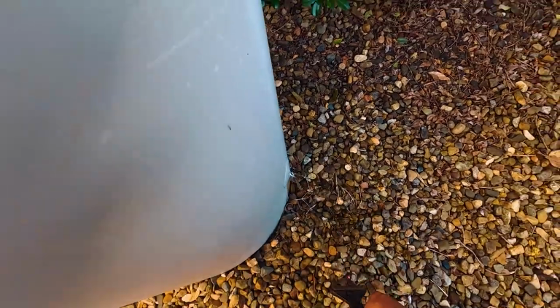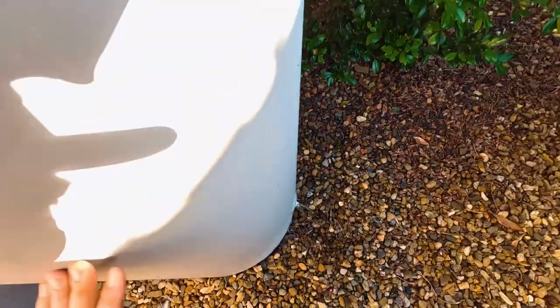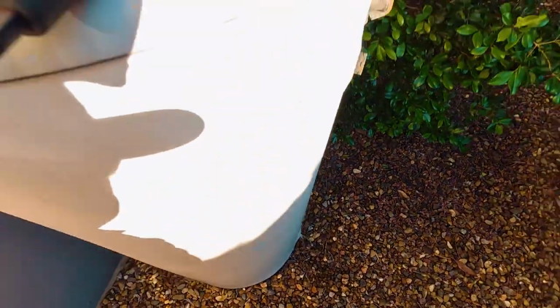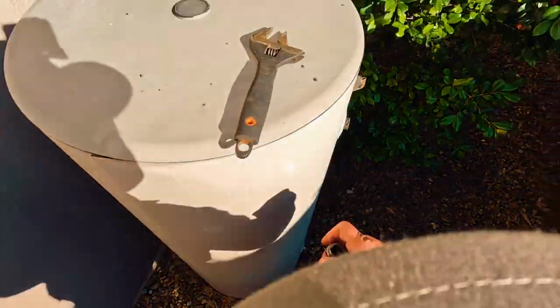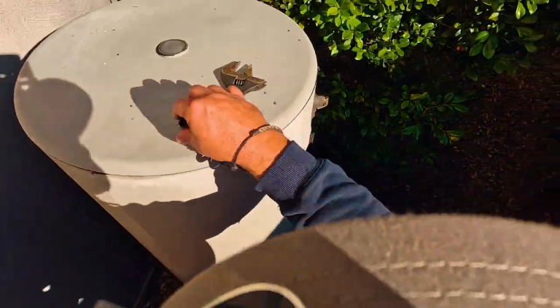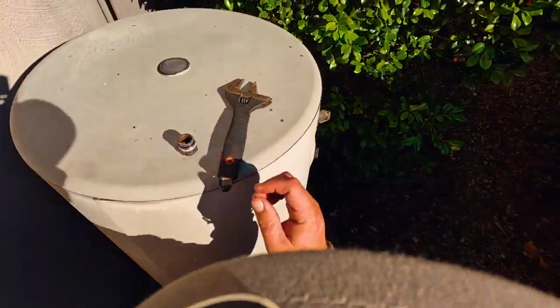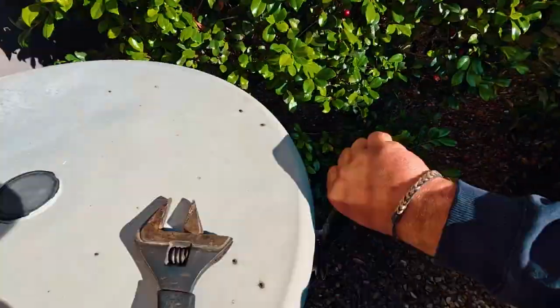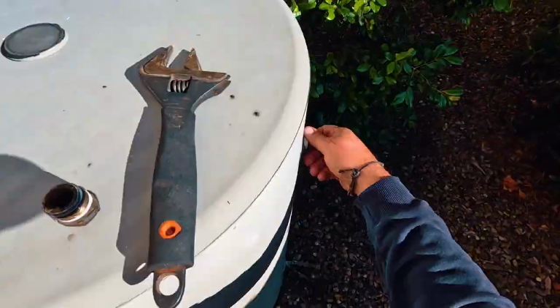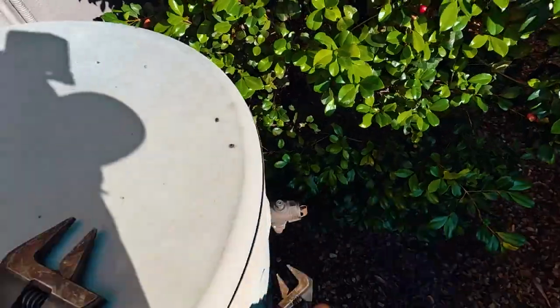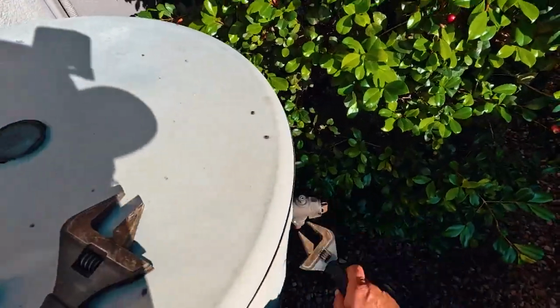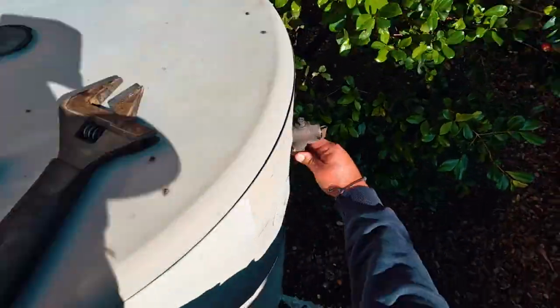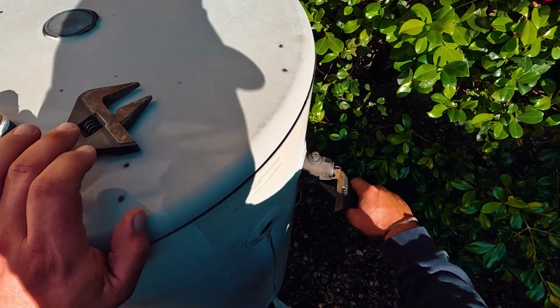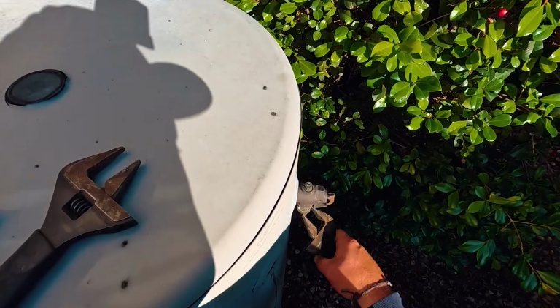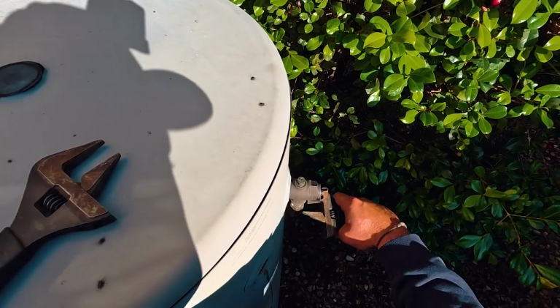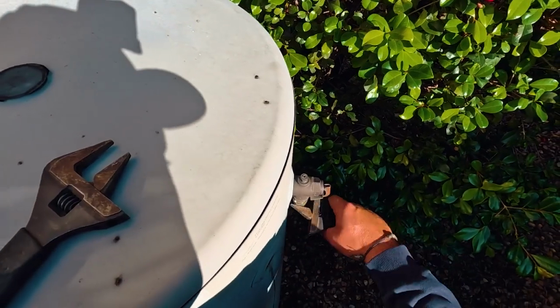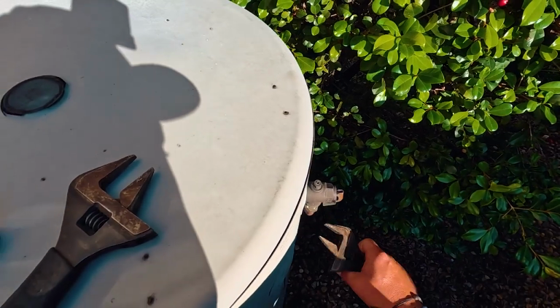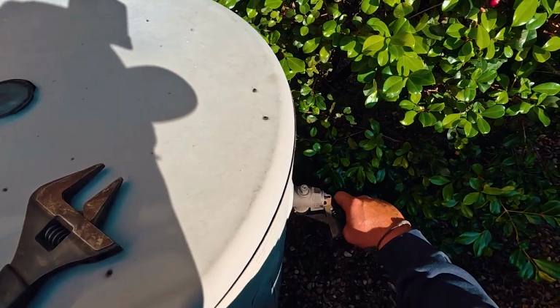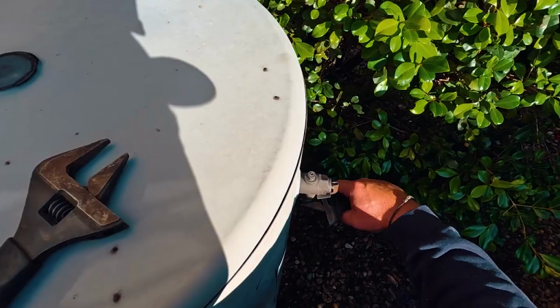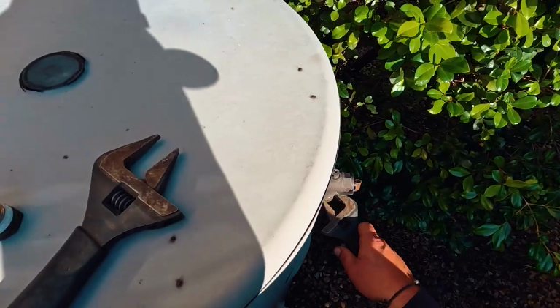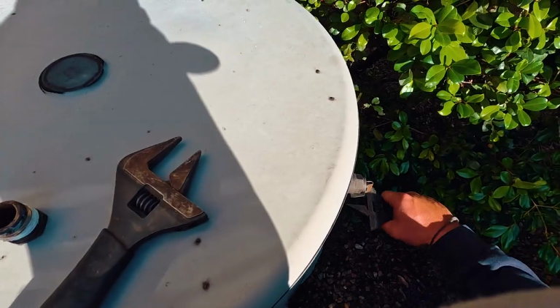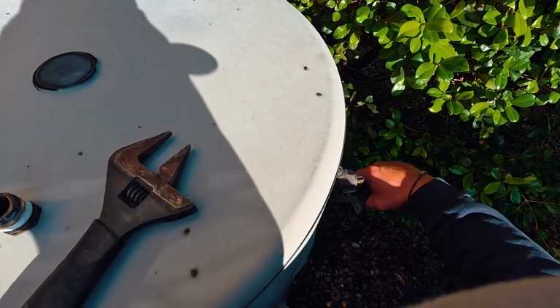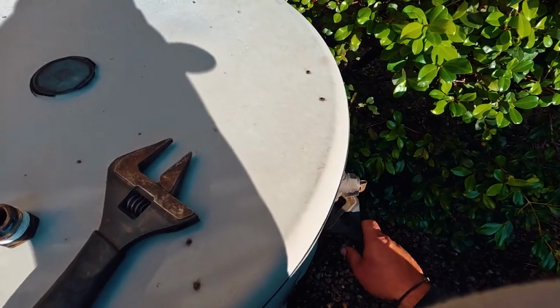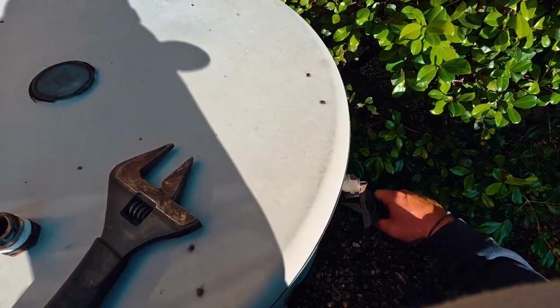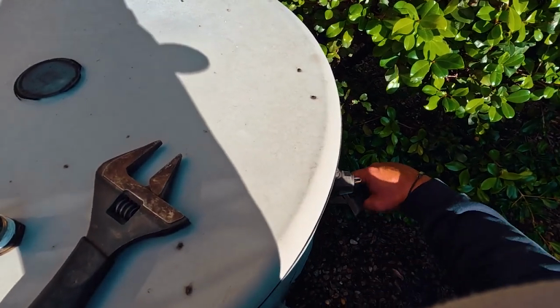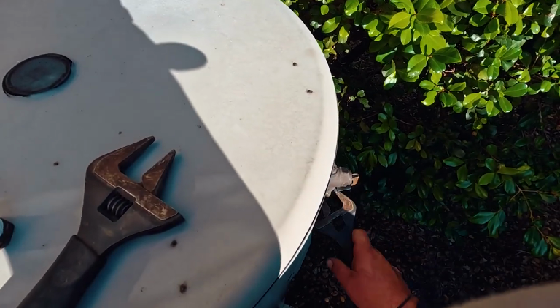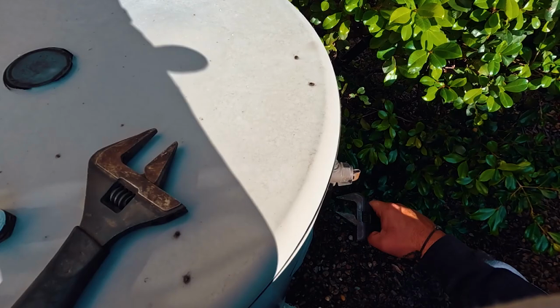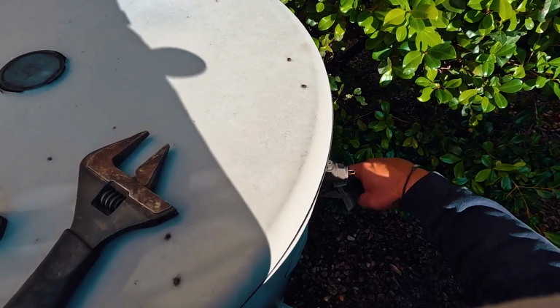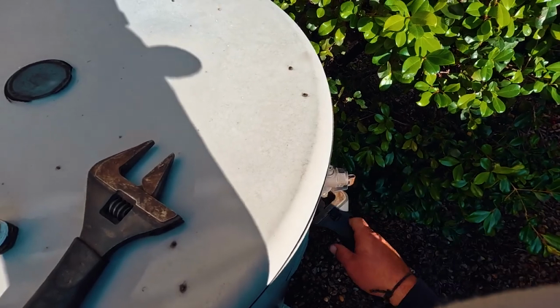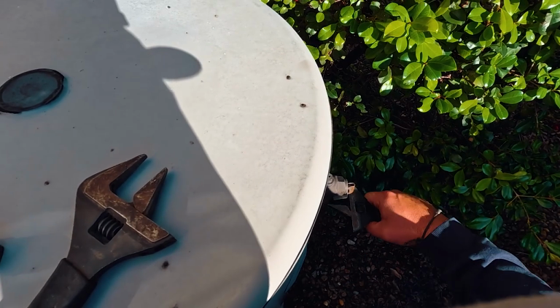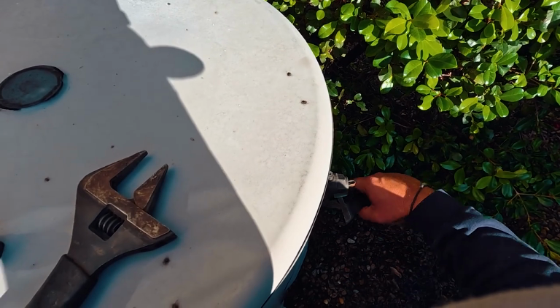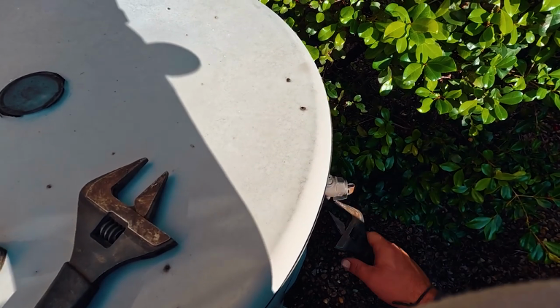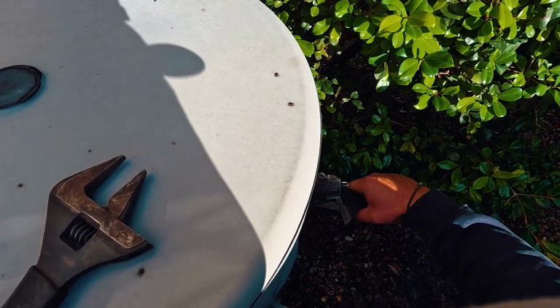Brown dirty water. Decommissioning the hot water system — tray length — don't take them away if you leave any of the valves in there, so you have to take out all the fittings.